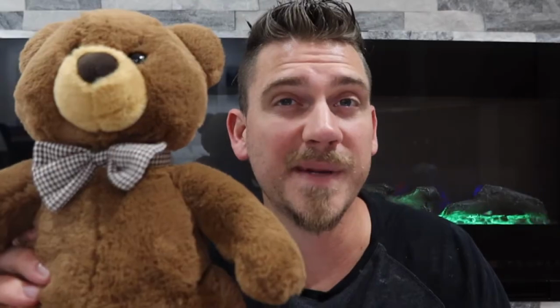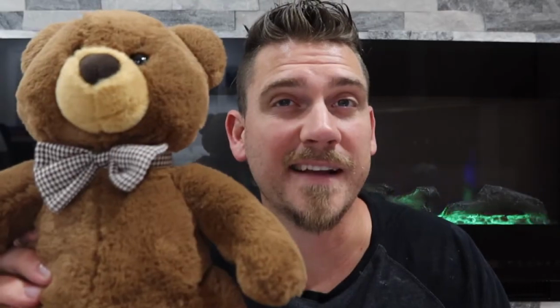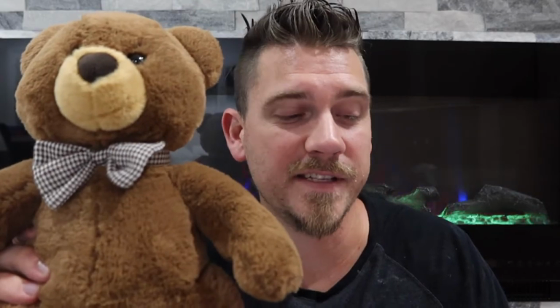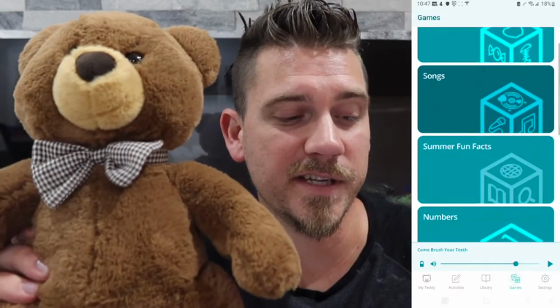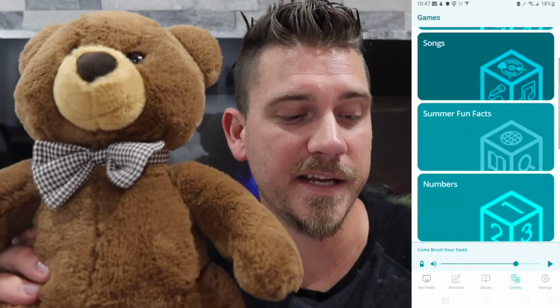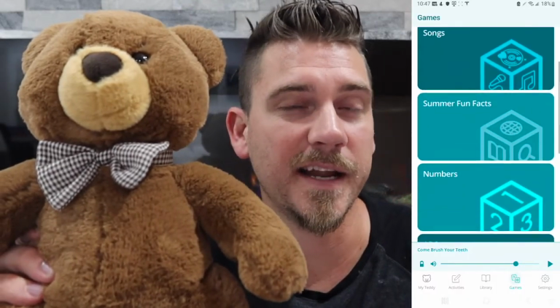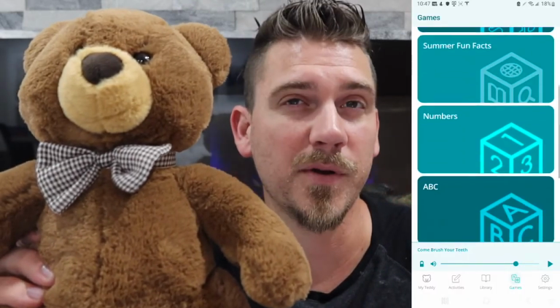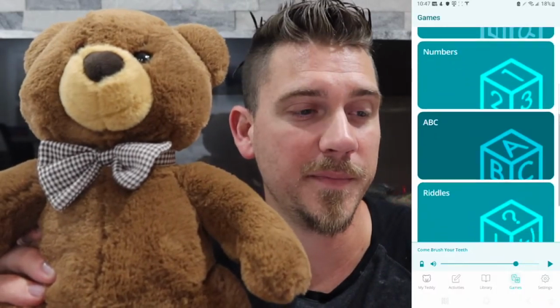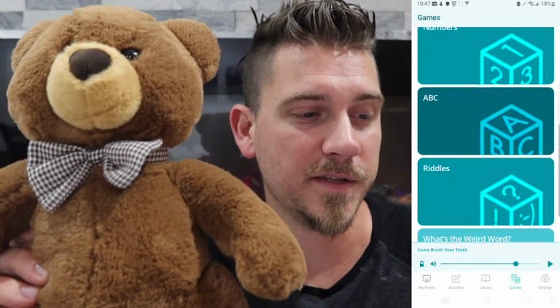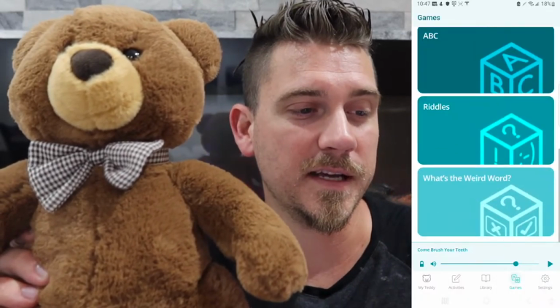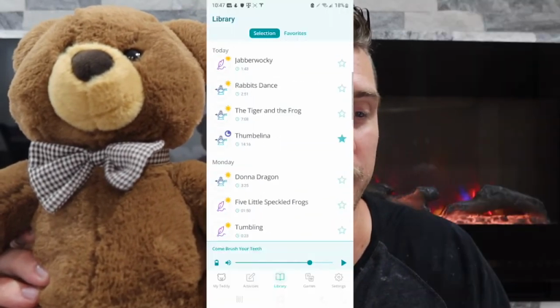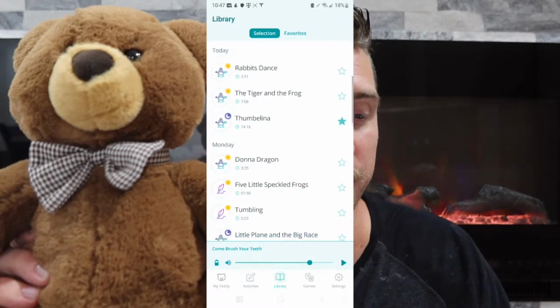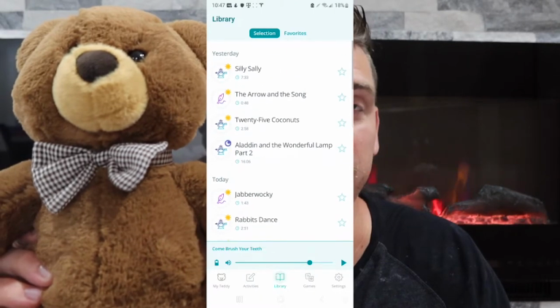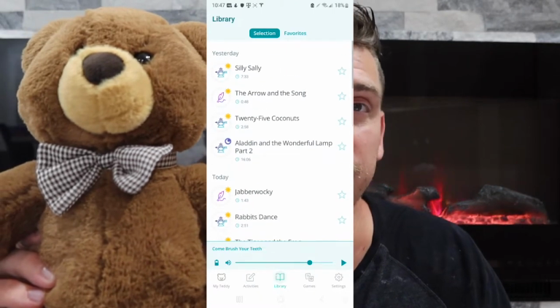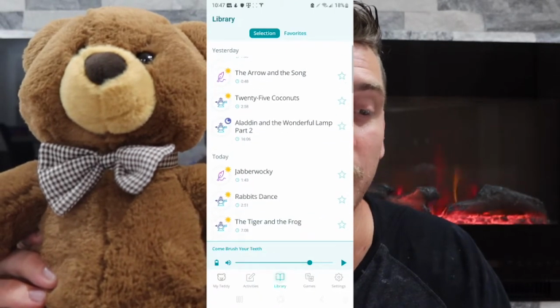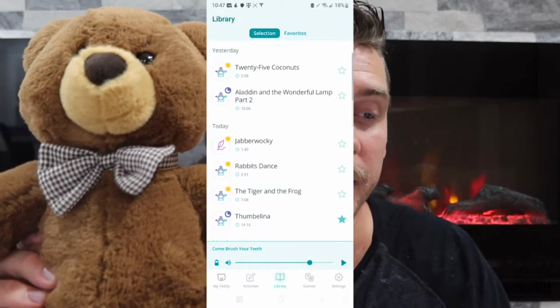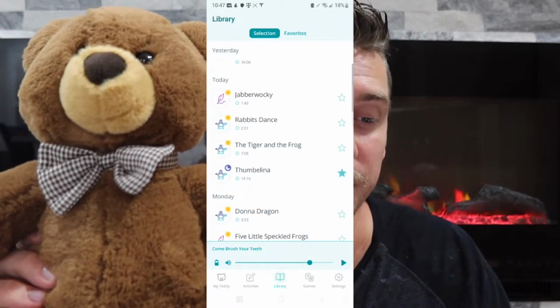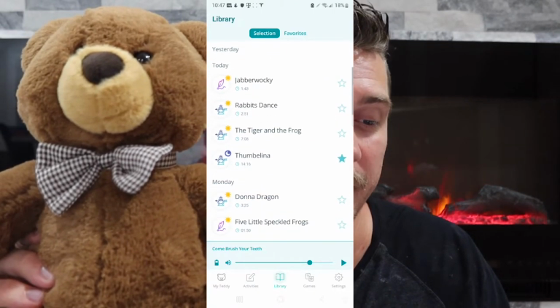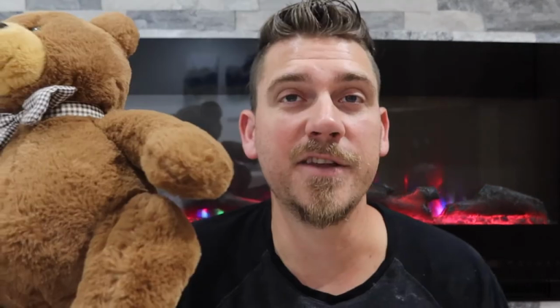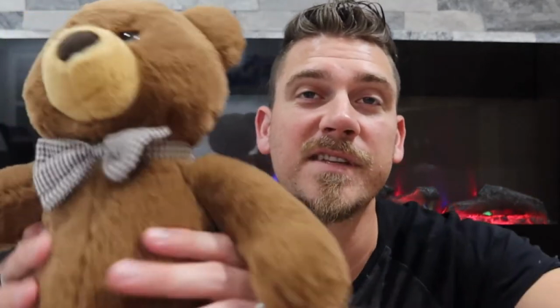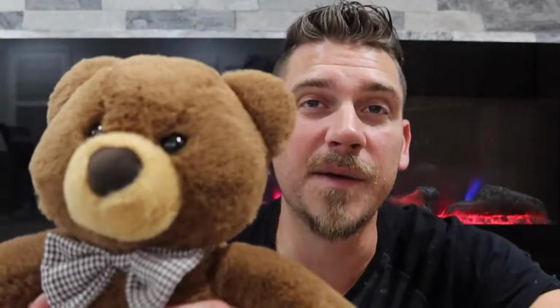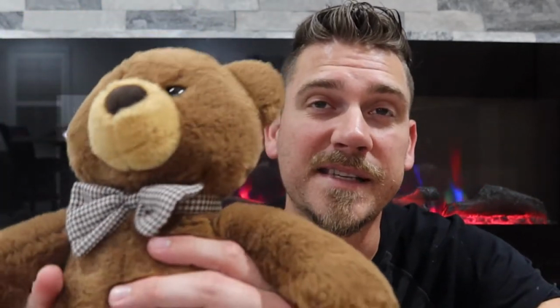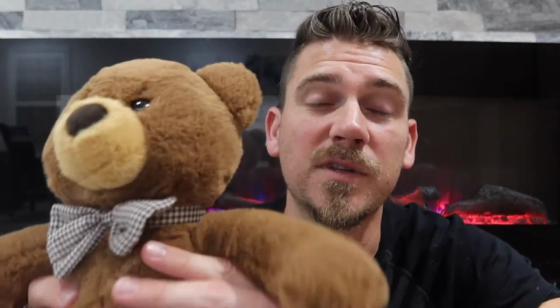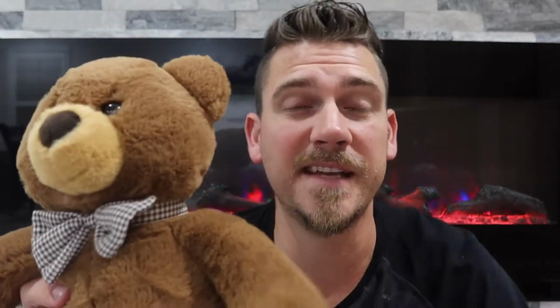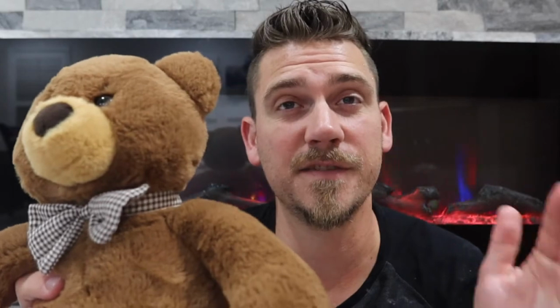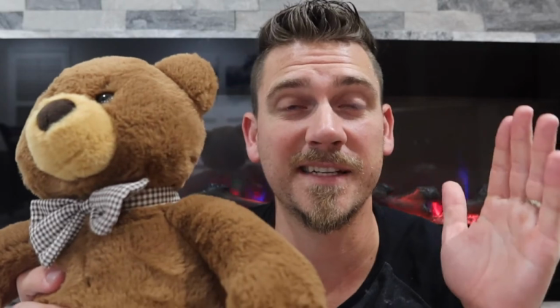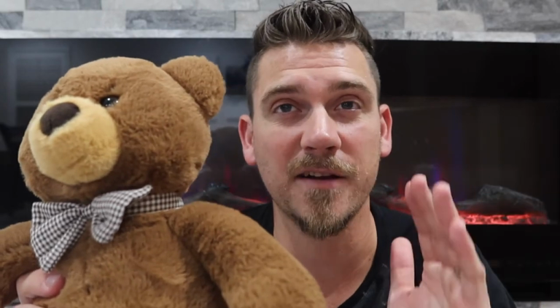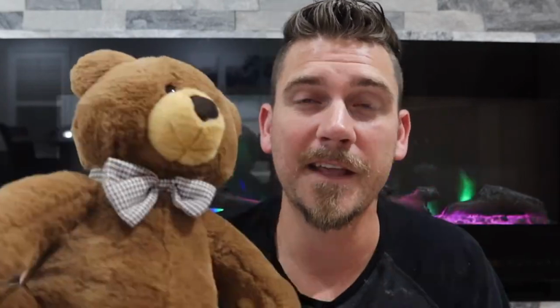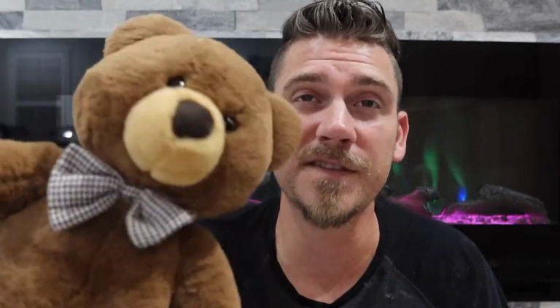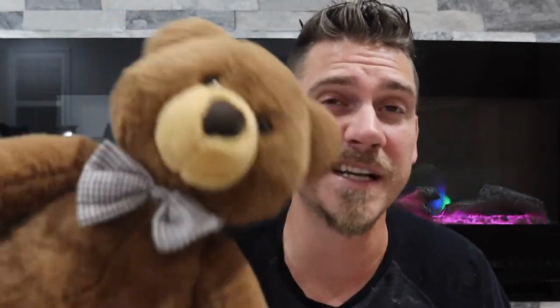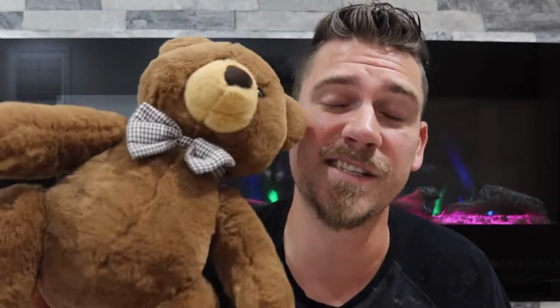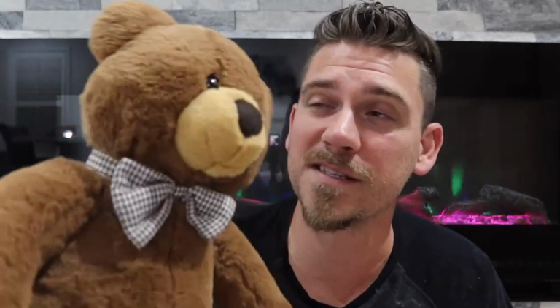There are so many different activities that I can program, as you can see here. There's also a library with all the different books for each day, and you can even set up a schedule of activities for an entire day. She loves it — Smart Teddy is so awesome.